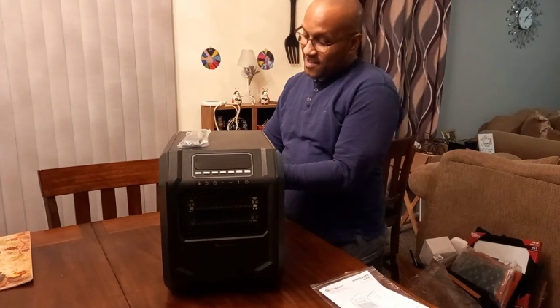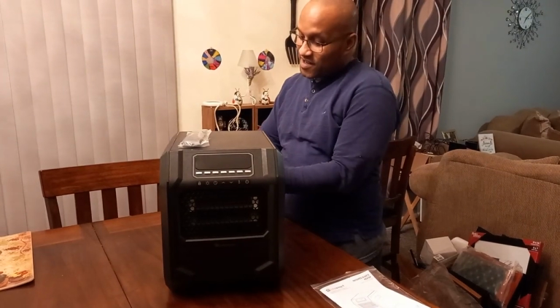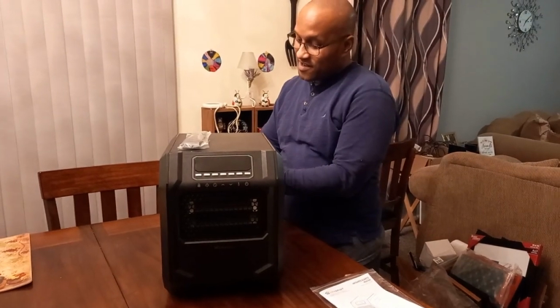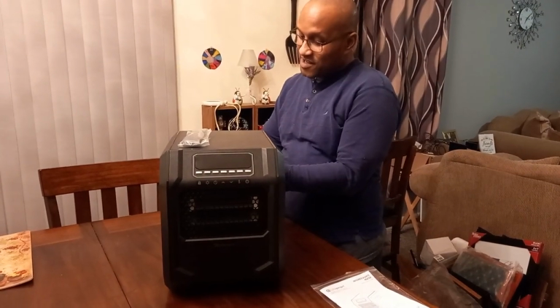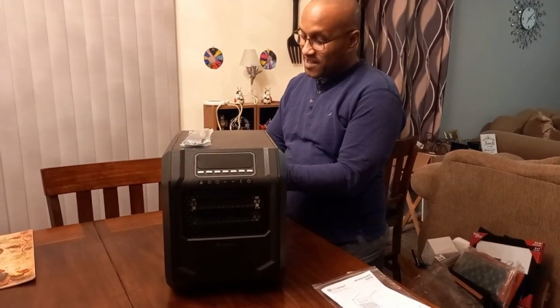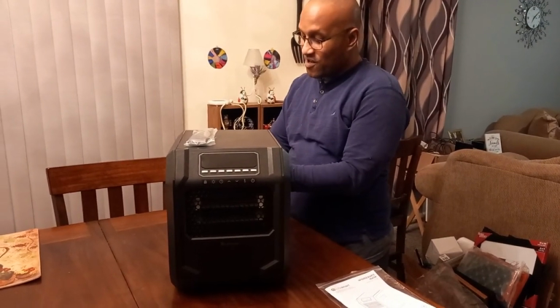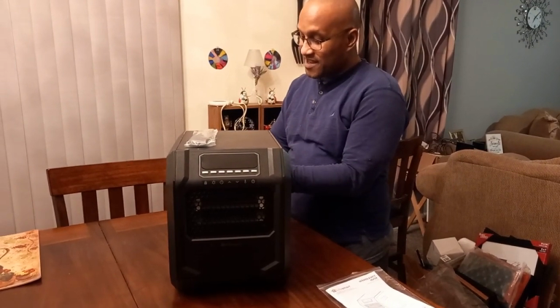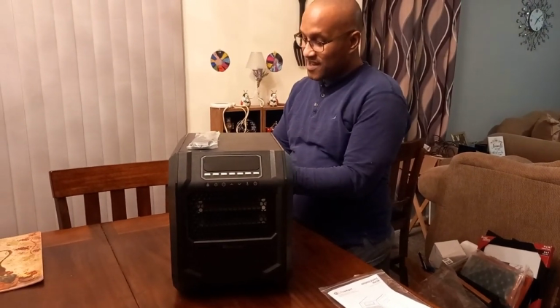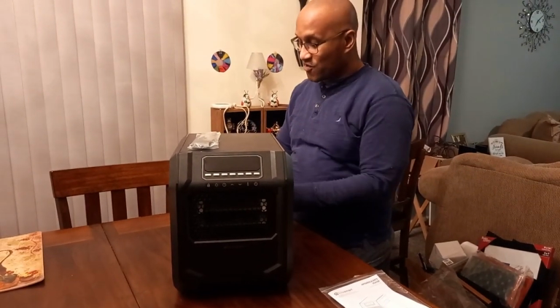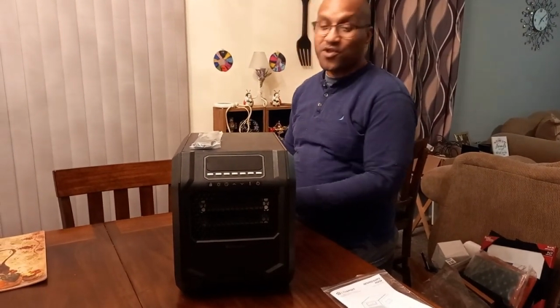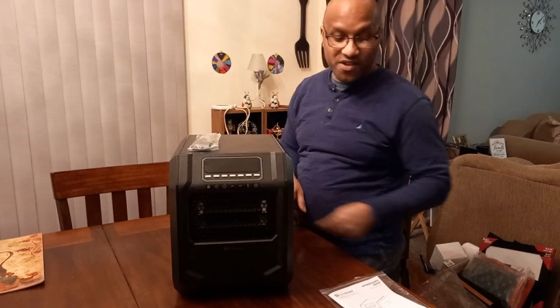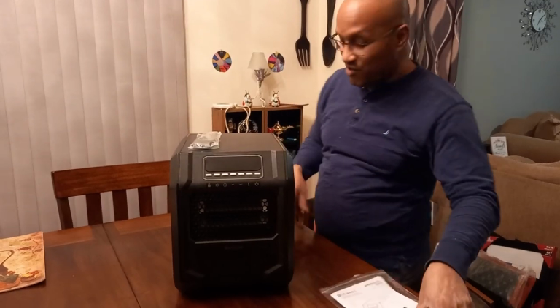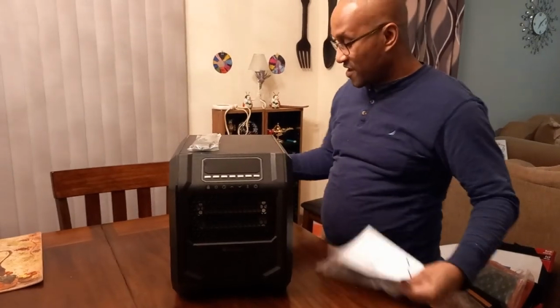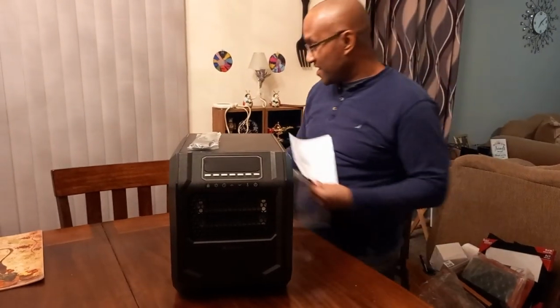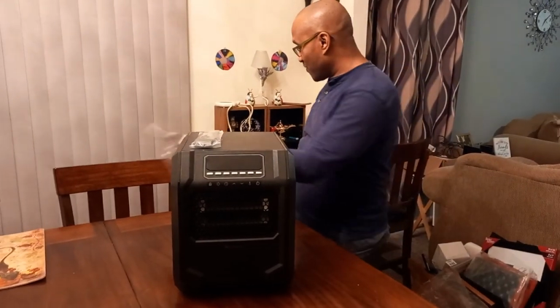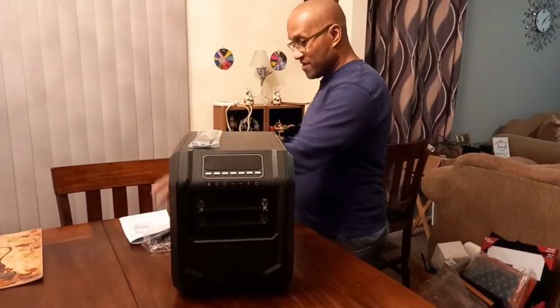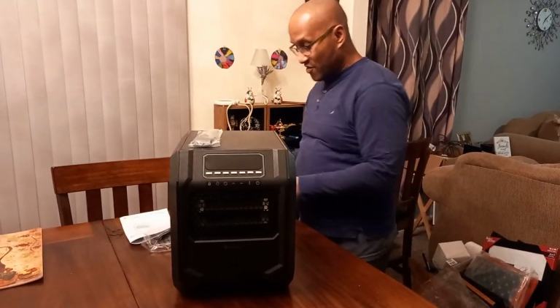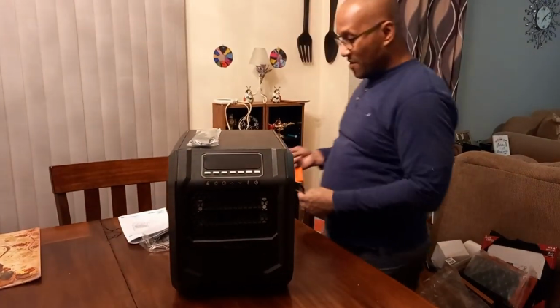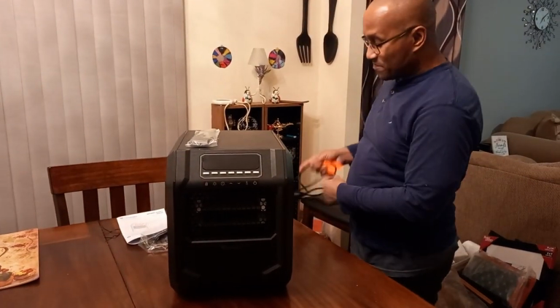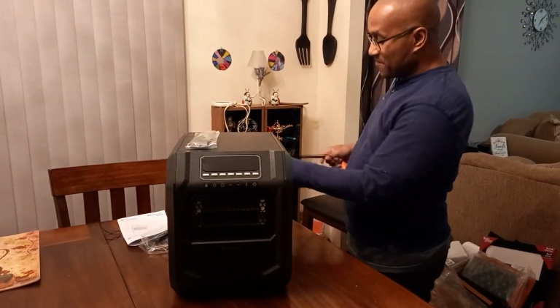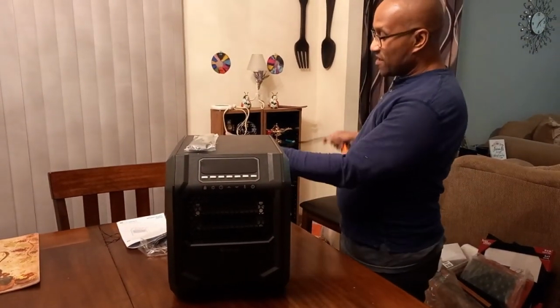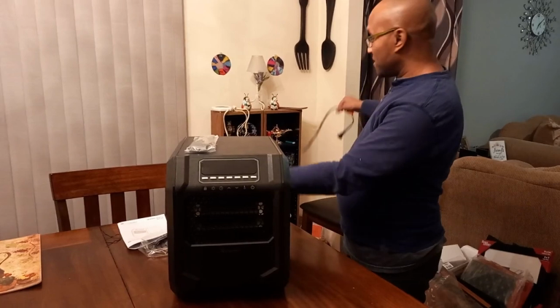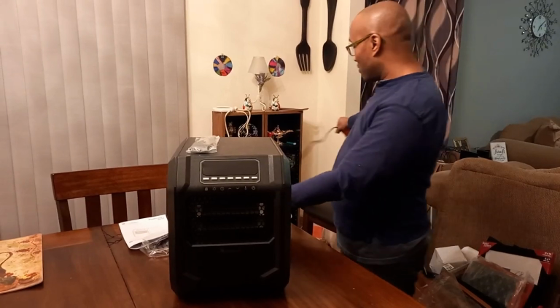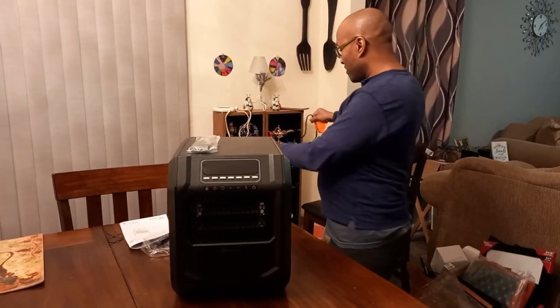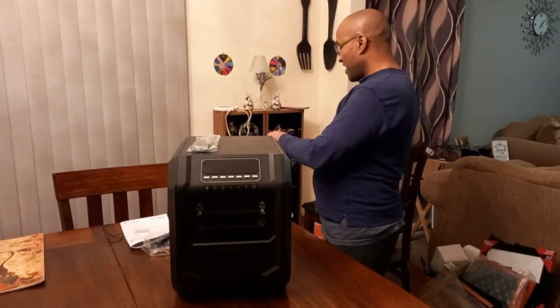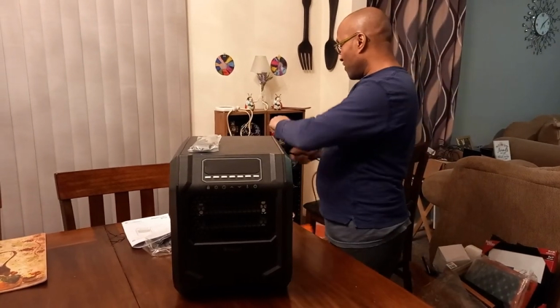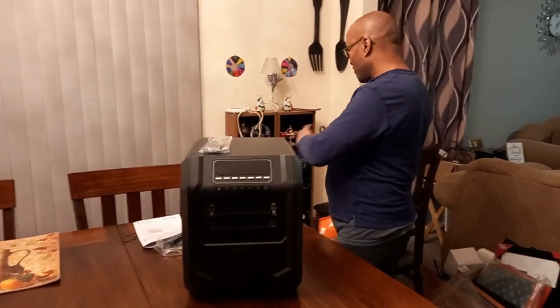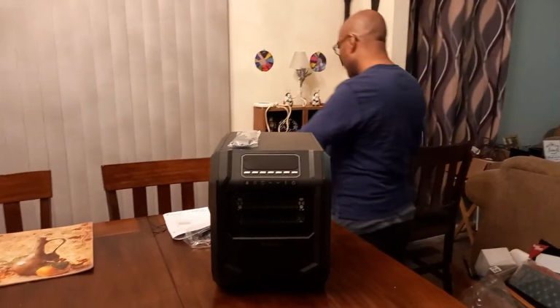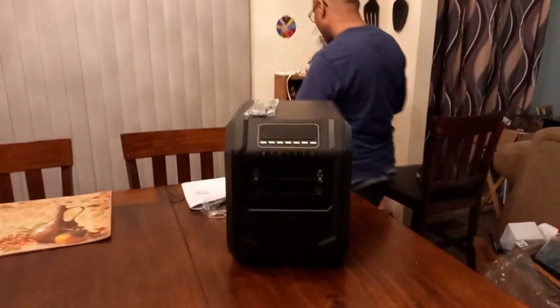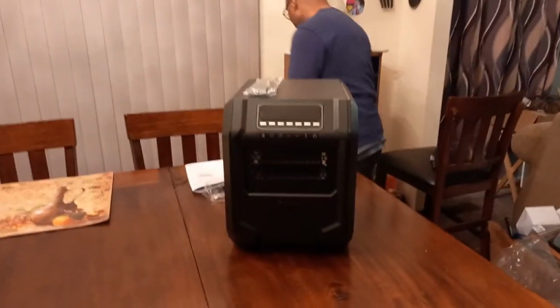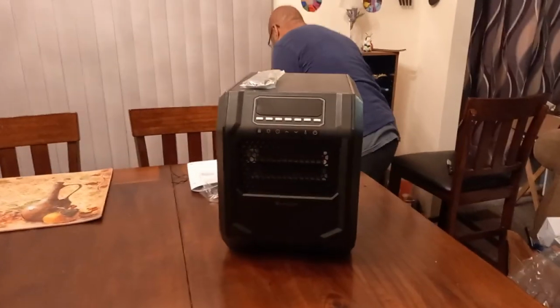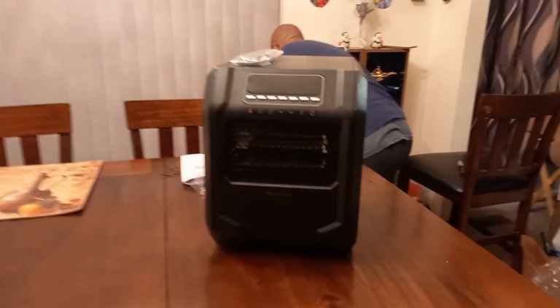I love this heater — this is my second one like this. These things work great. I wouldn't have bought another one if I didn't like the first one. So I'm going to go ahead and plug this thing up for you real quick so you can see how it works.